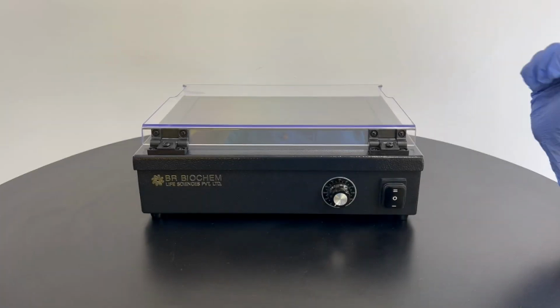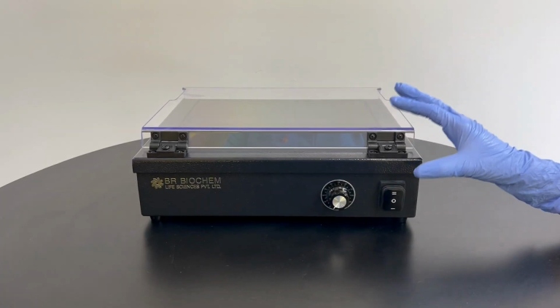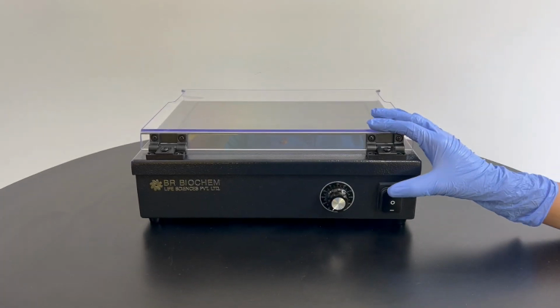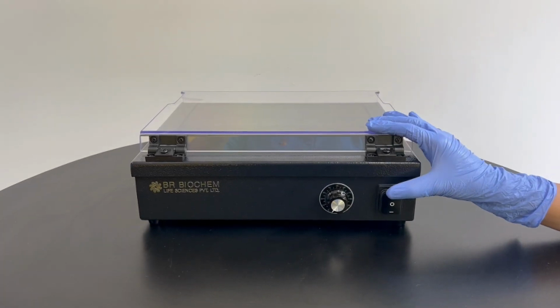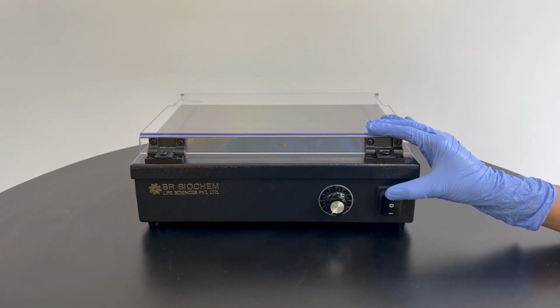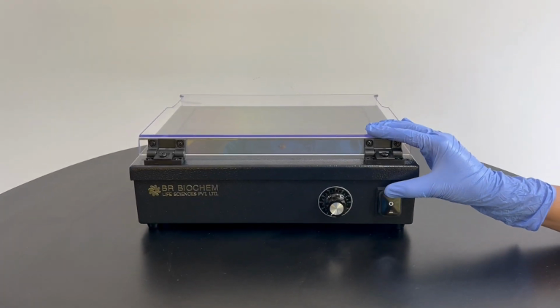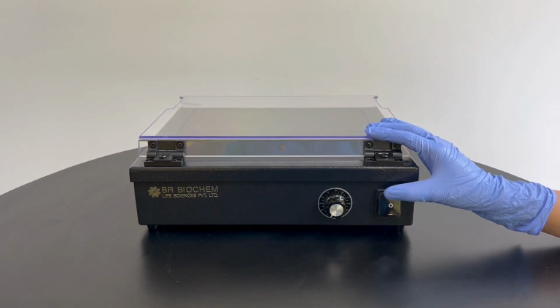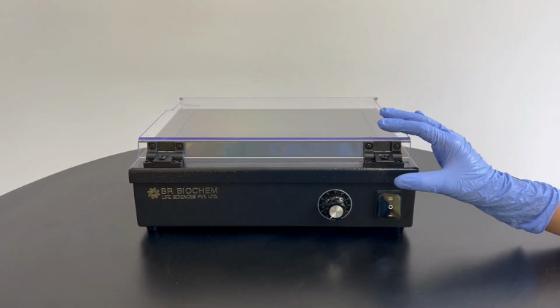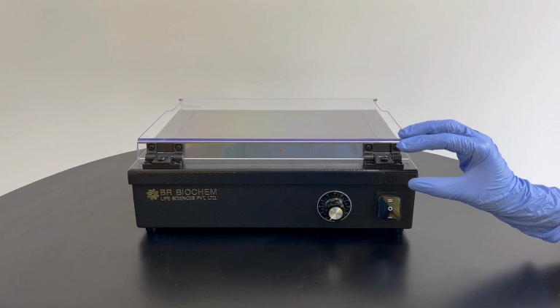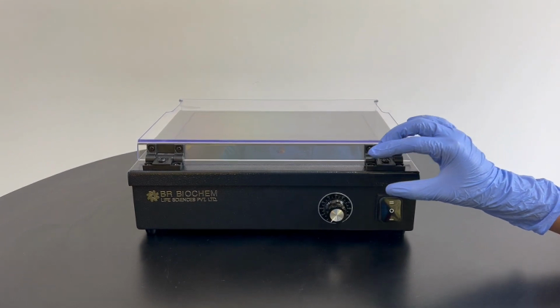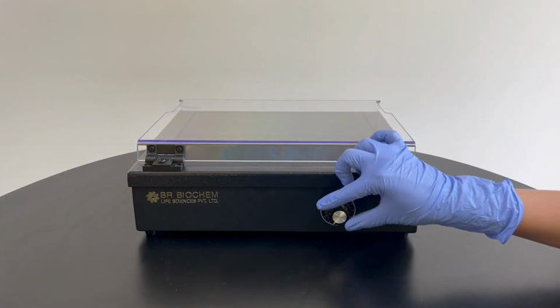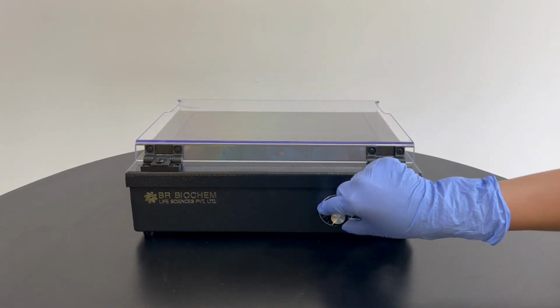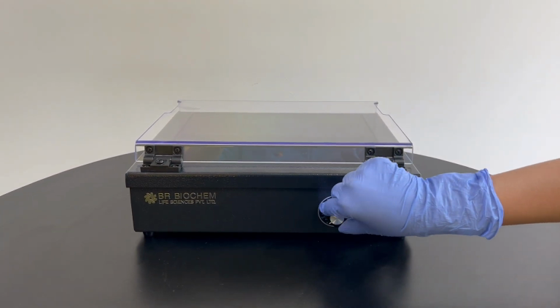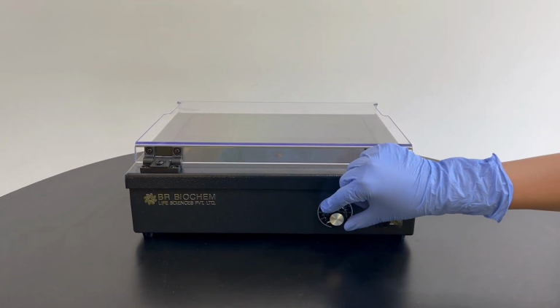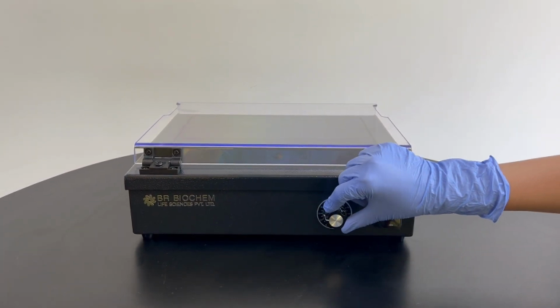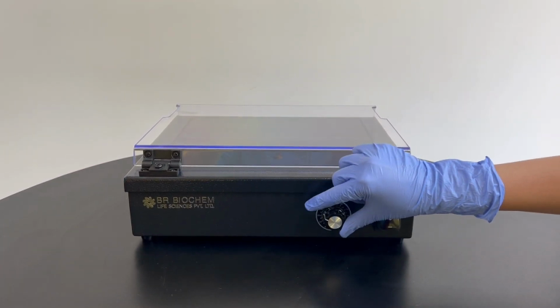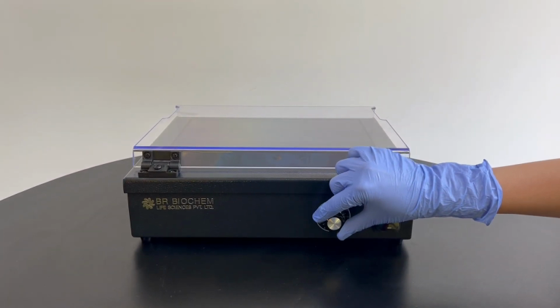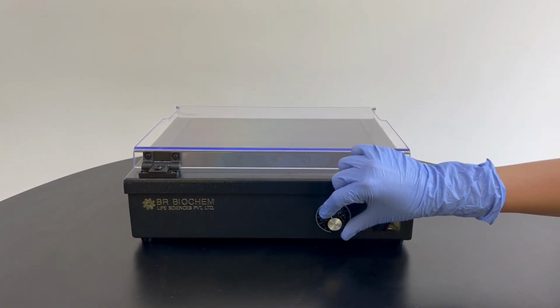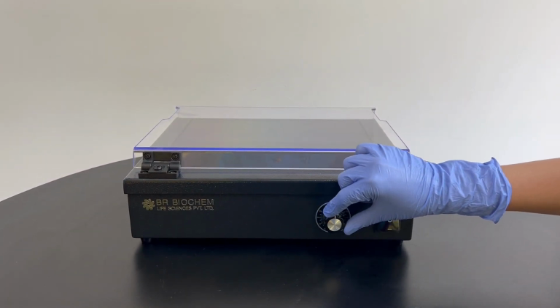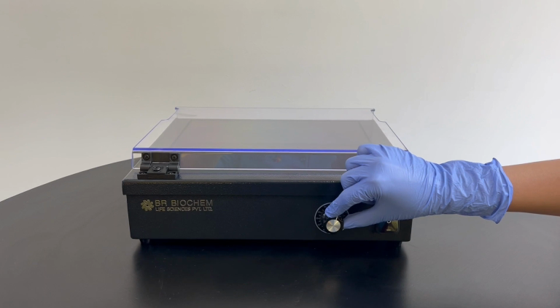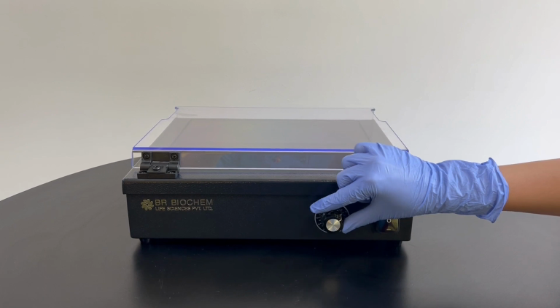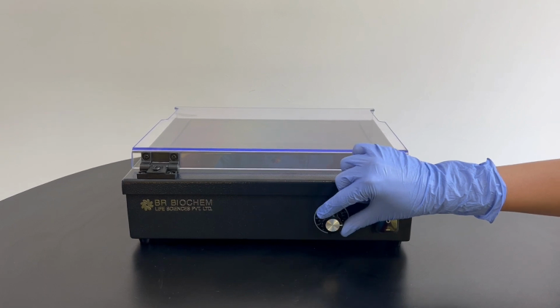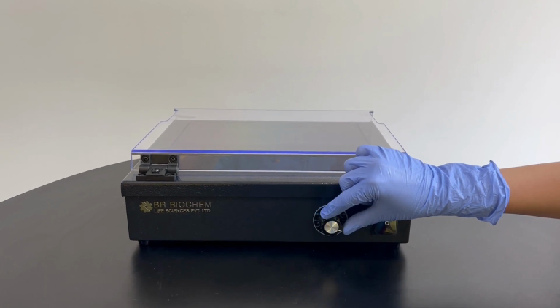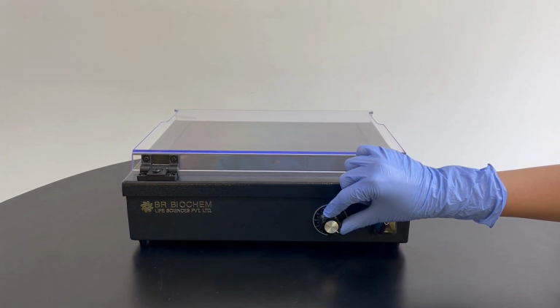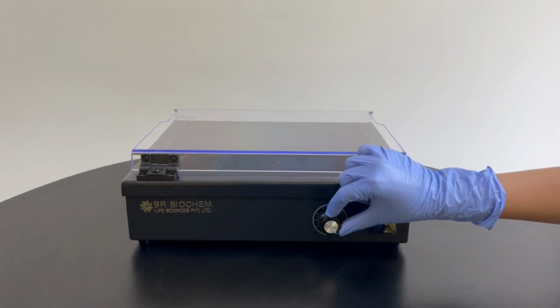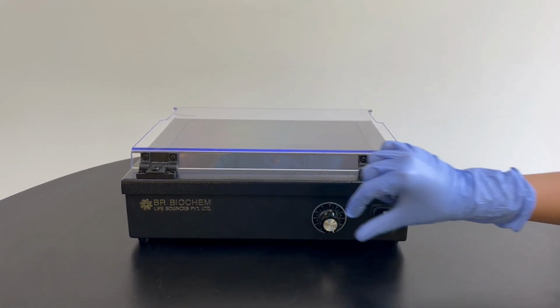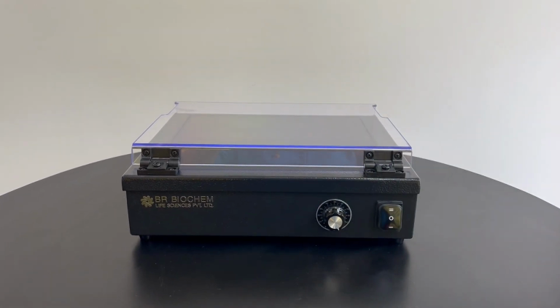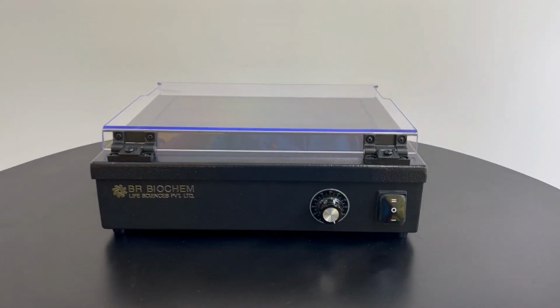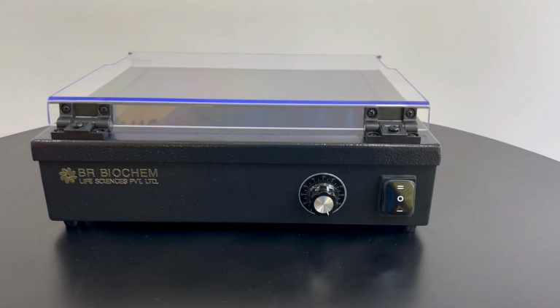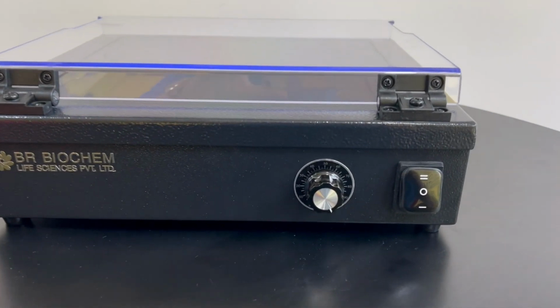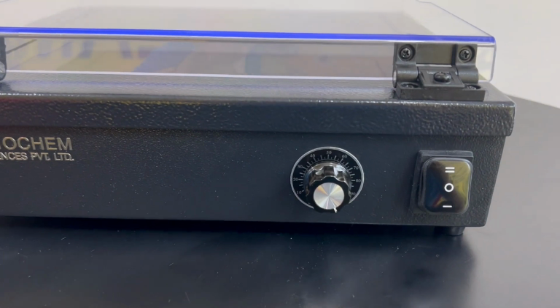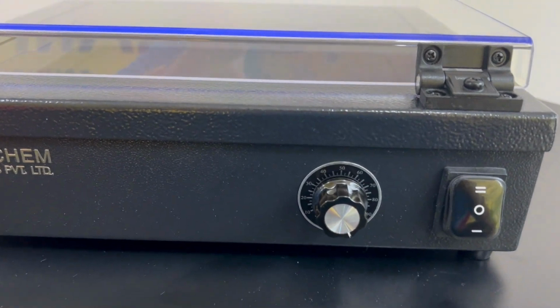With this, you can observe and analyze DNA or RNA with high sensitivity and clear observation bands using the 302 nanometers UV light. The detection sensitivity can reach as low as the ink level, ensuring accurate results.